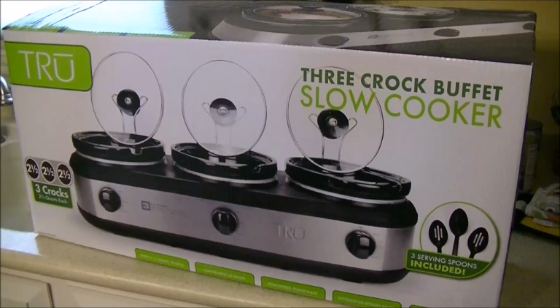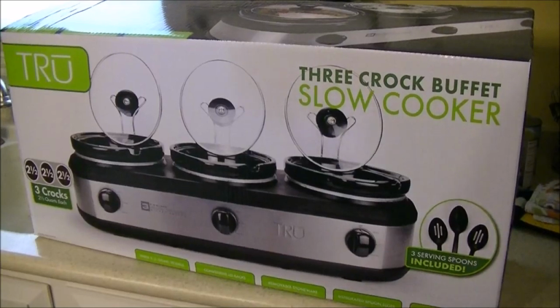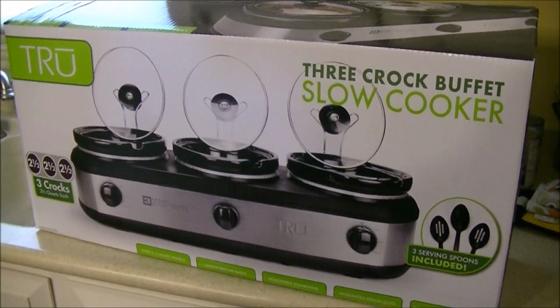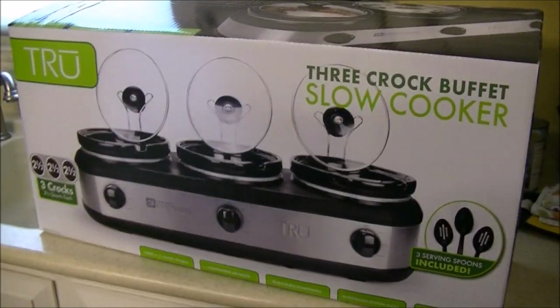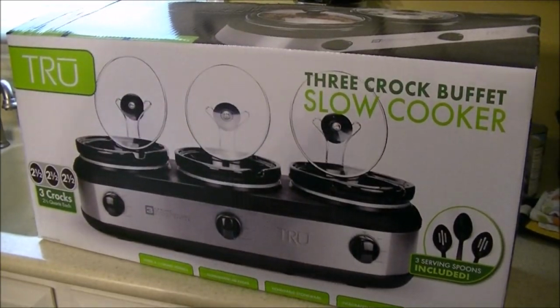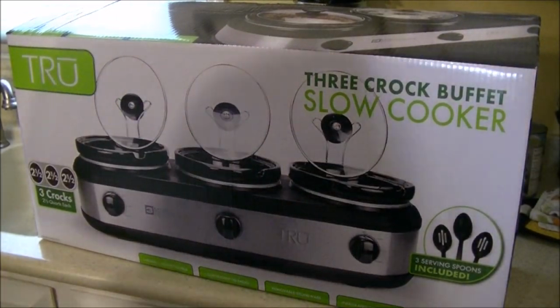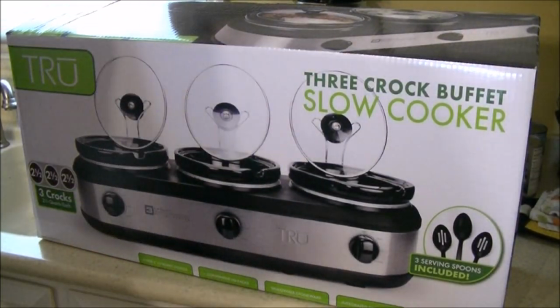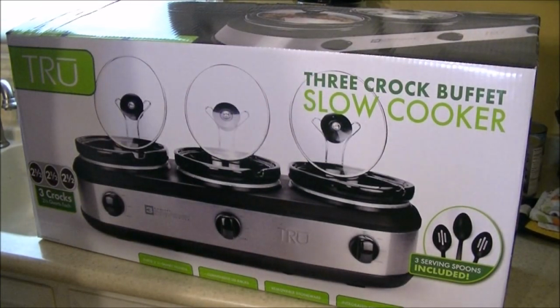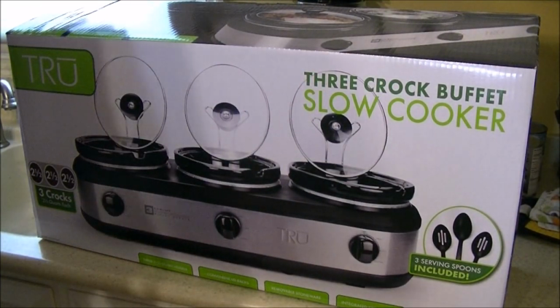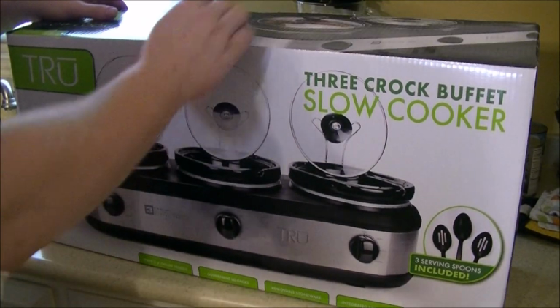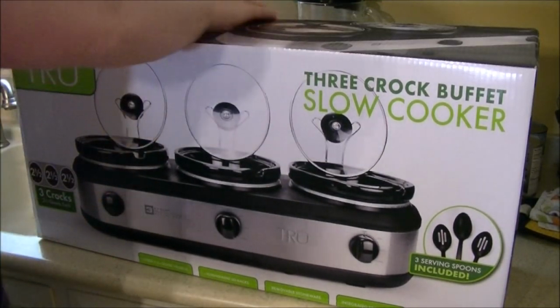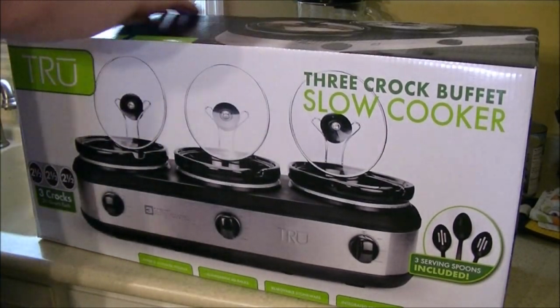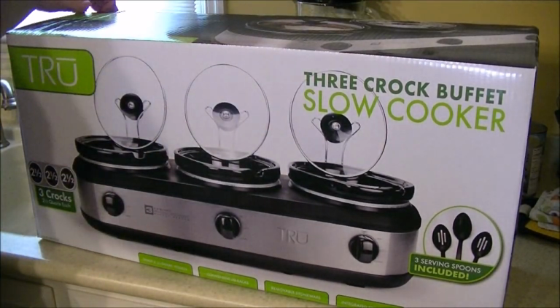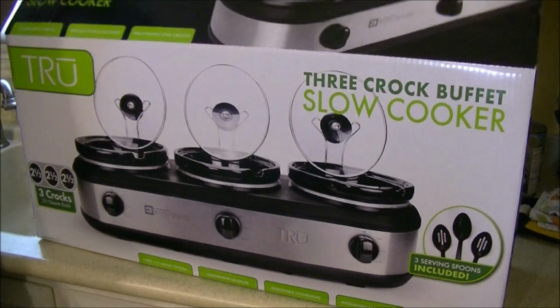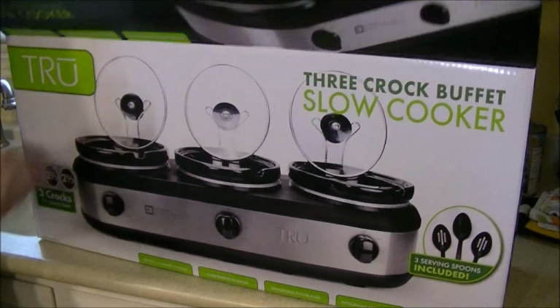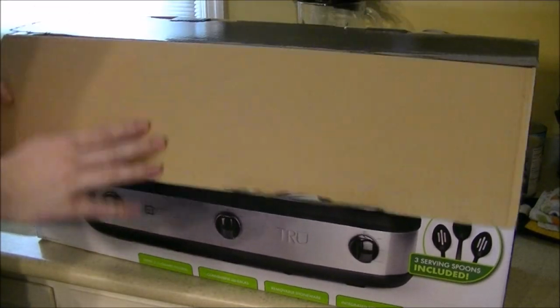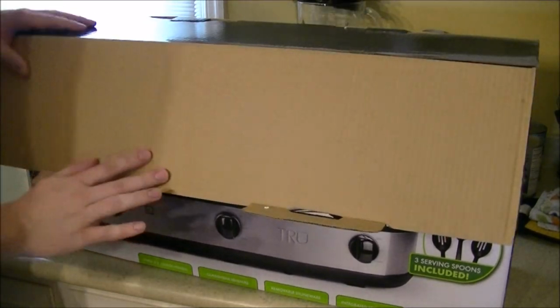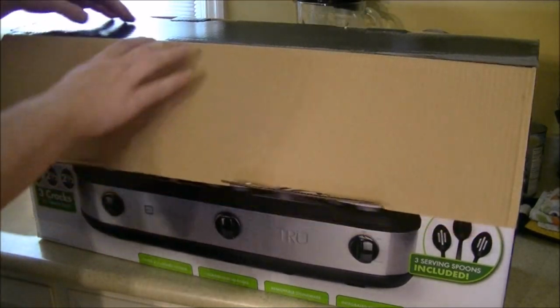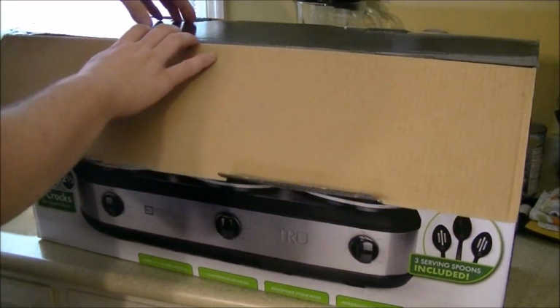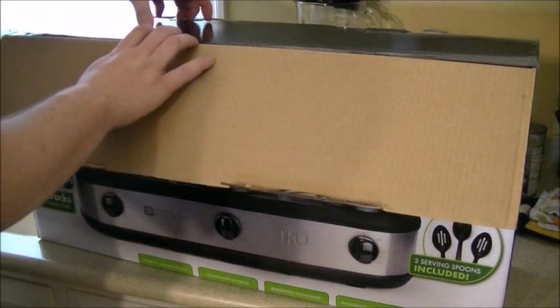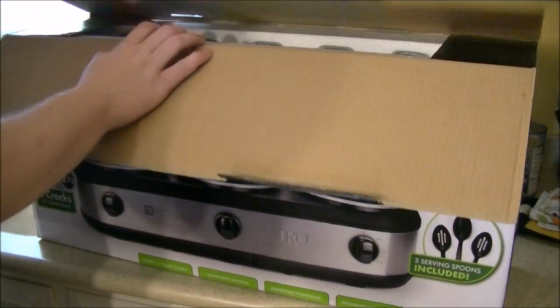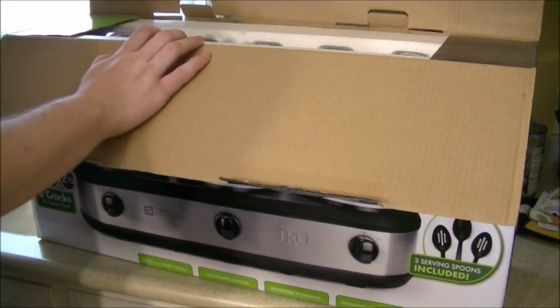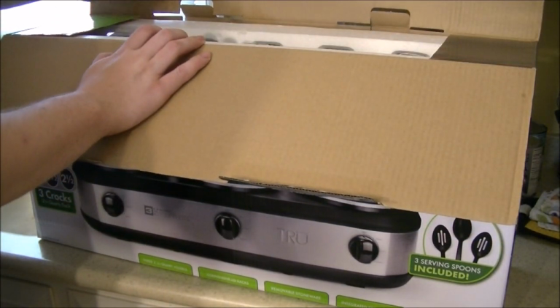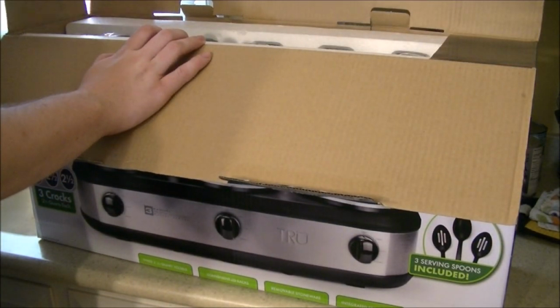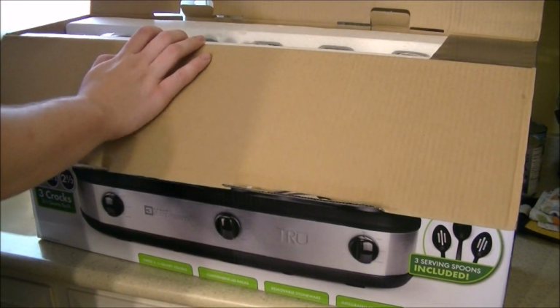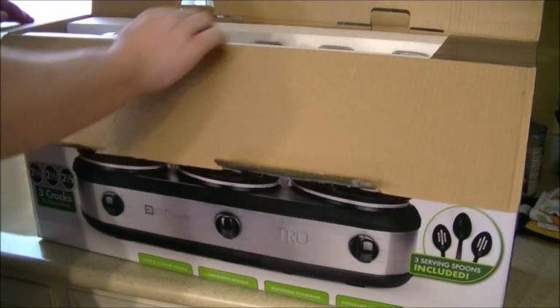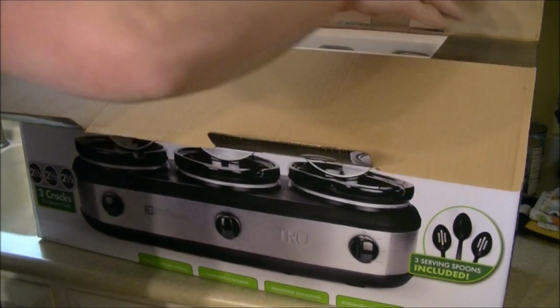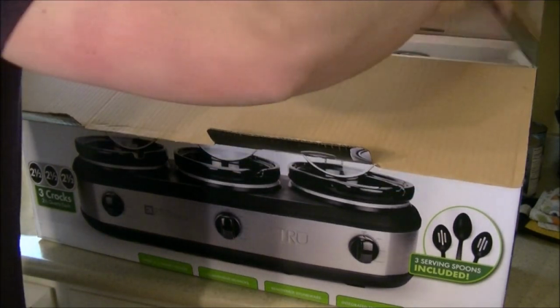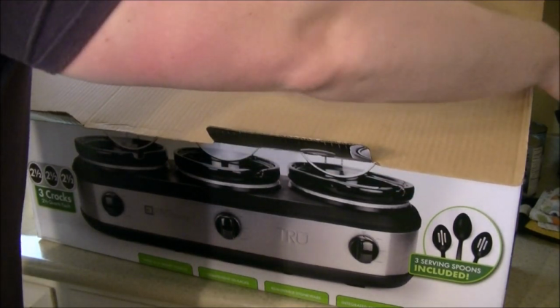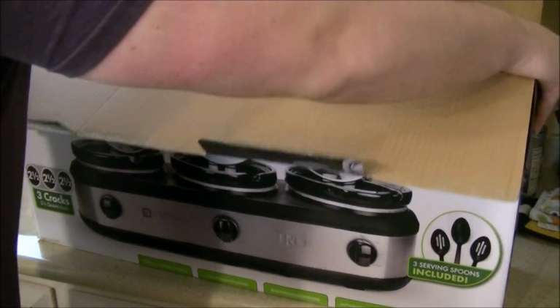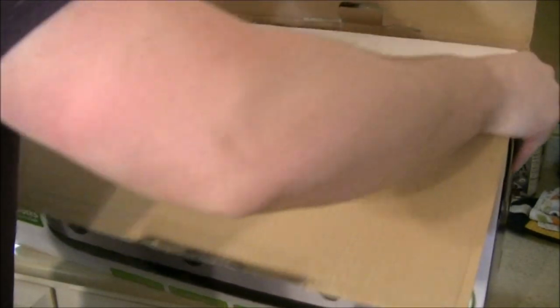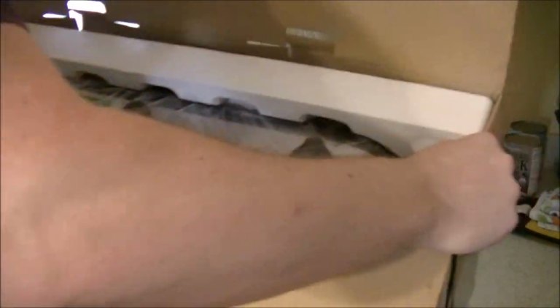Alright guys, I'm back with another review and as always, if you find this review helpful, please give it a thumbs up and subscribe to my channel. This is the True Brand Triple Buffet Crock-Pot. So this is basically three Crock-Pots in one.